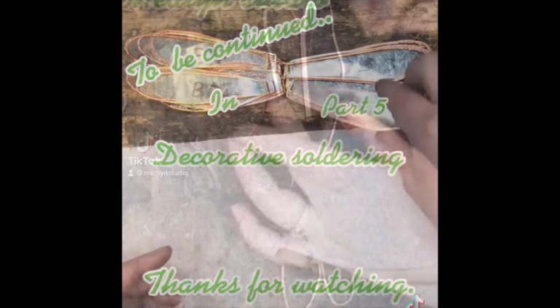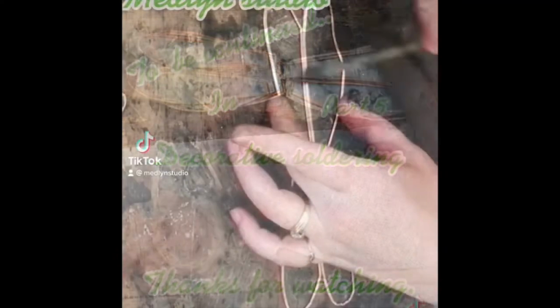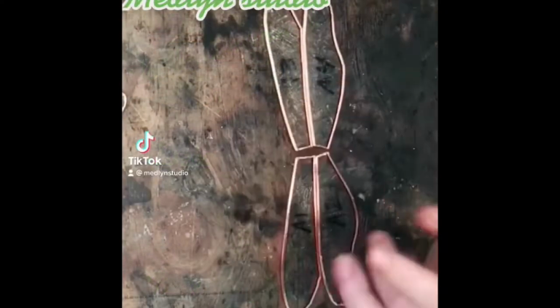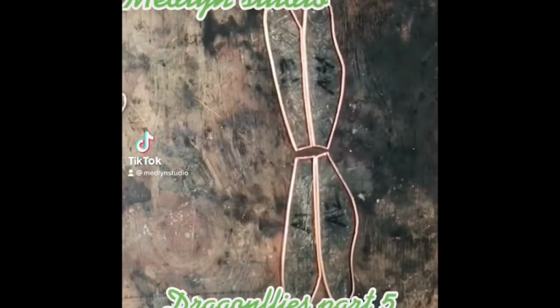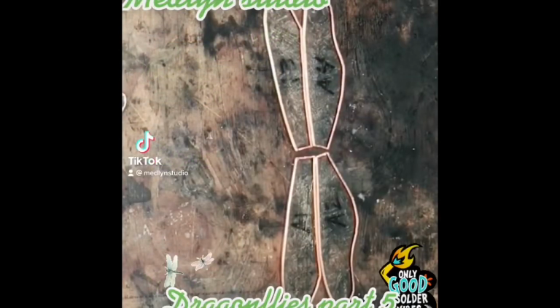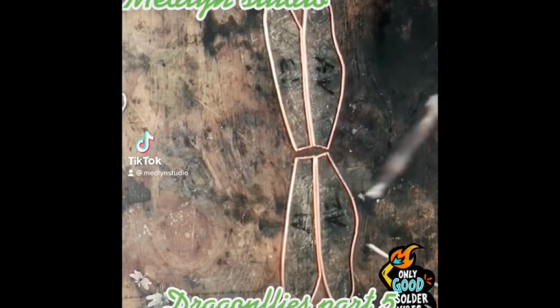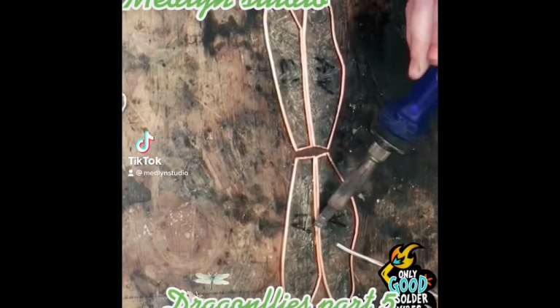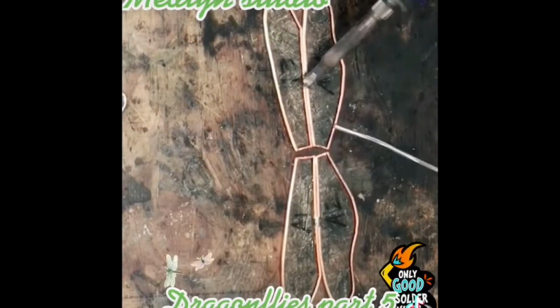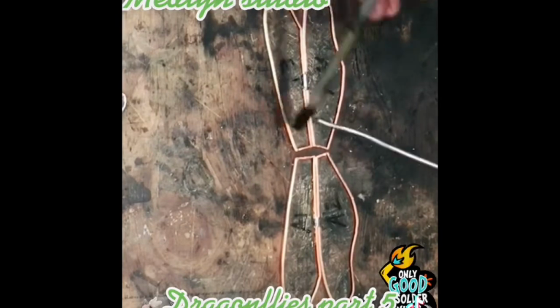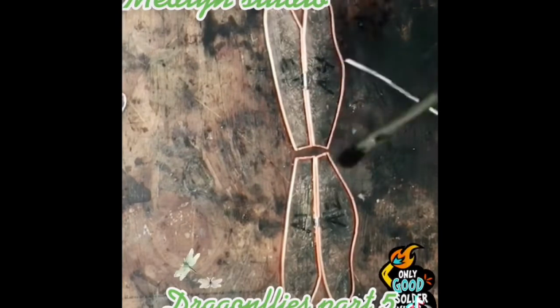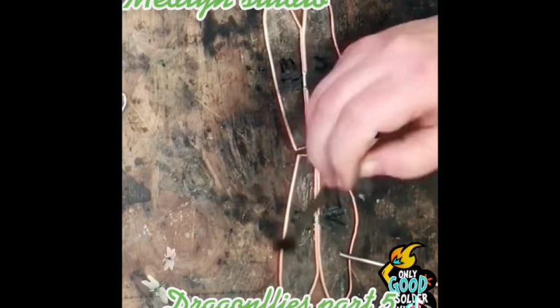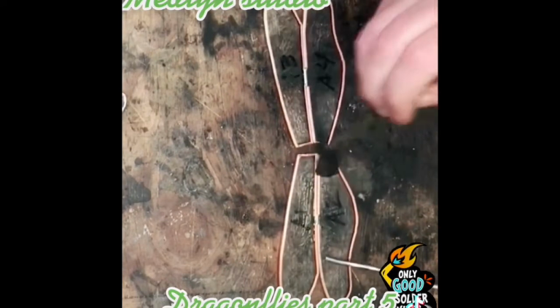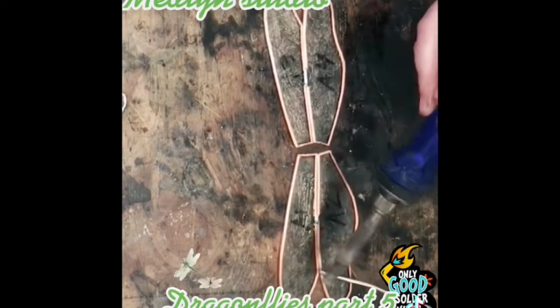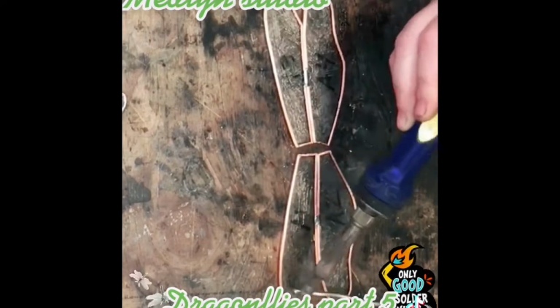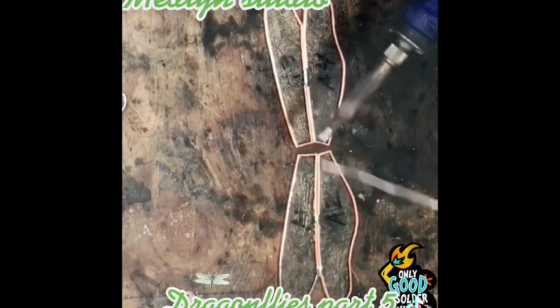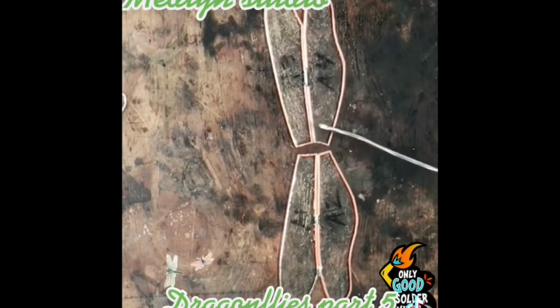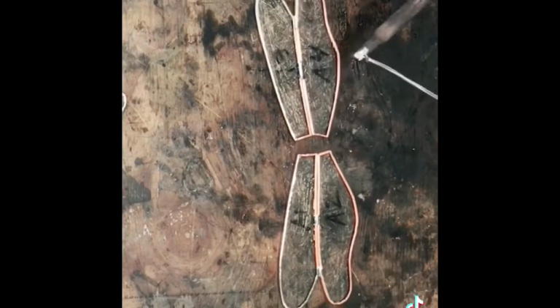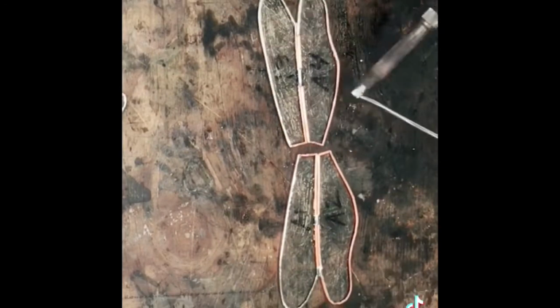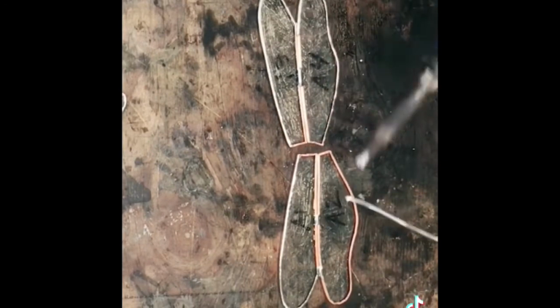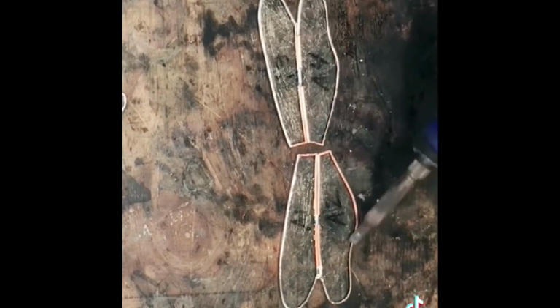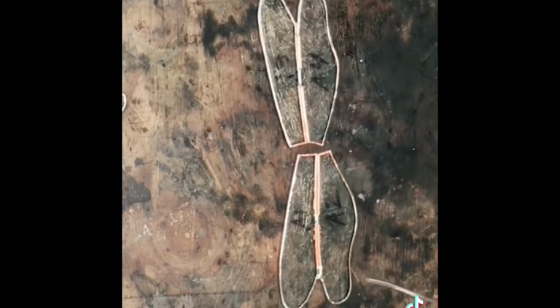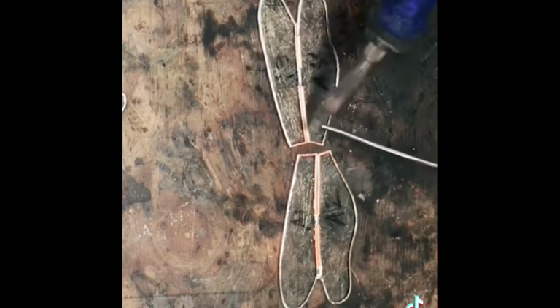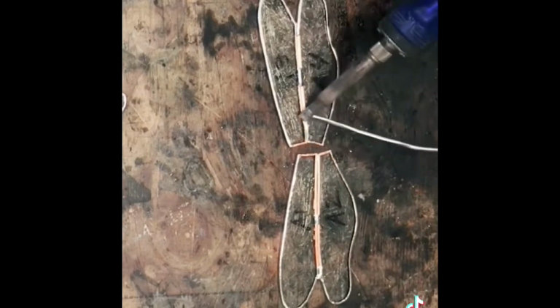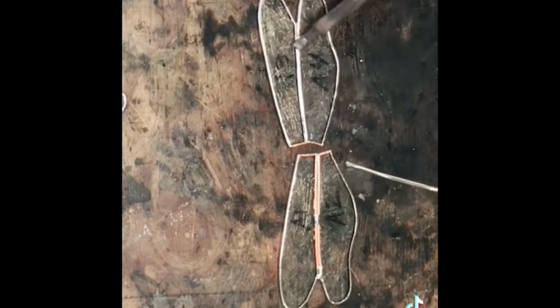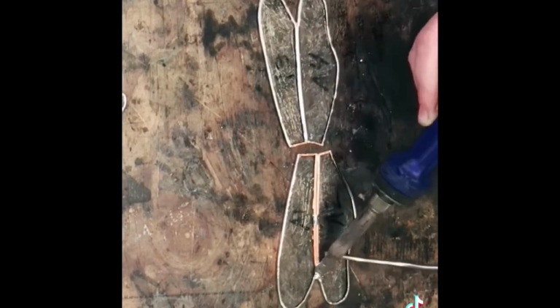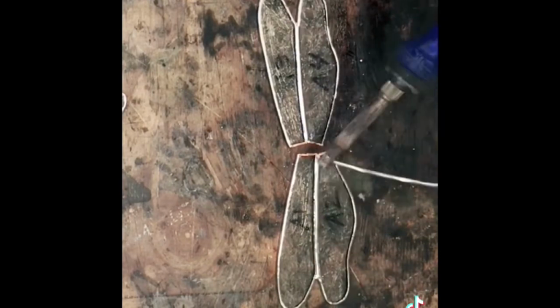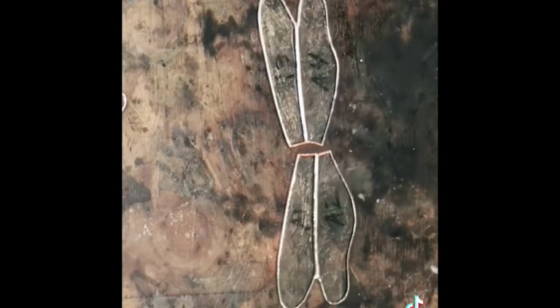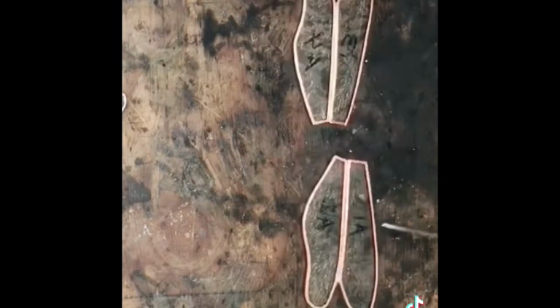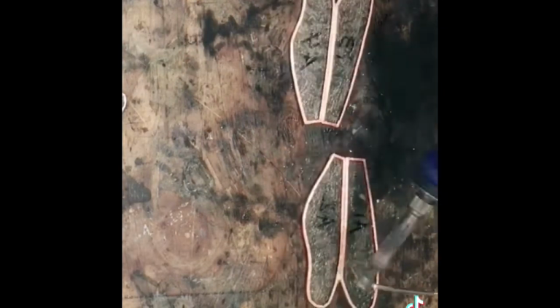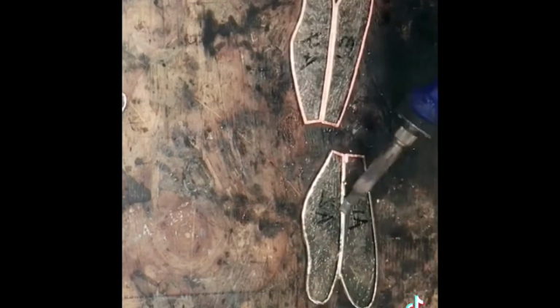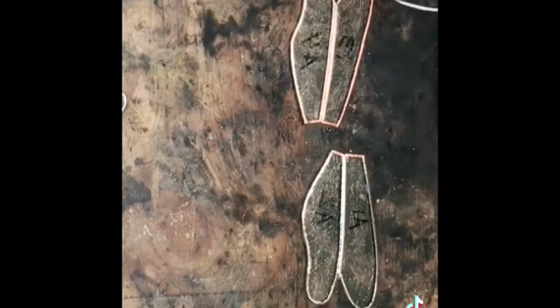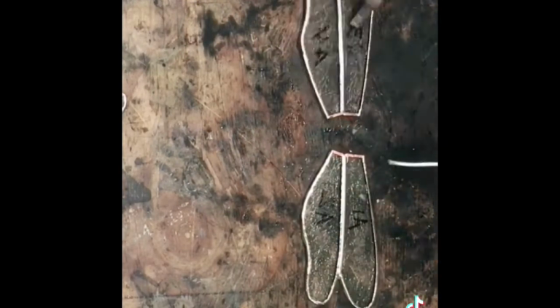We're going to be soldering the dragonfly together. I start by tacking my pieces in place, then I flux and tin around the edges. Then I'm going to solder down the seam to hold my pieces together, and I flip and repeat.